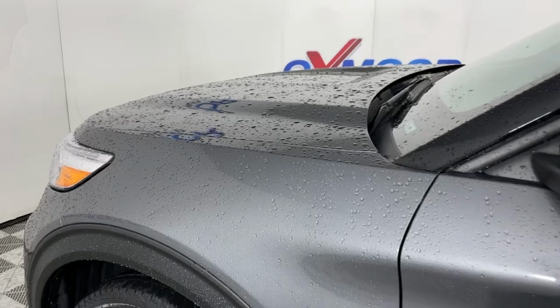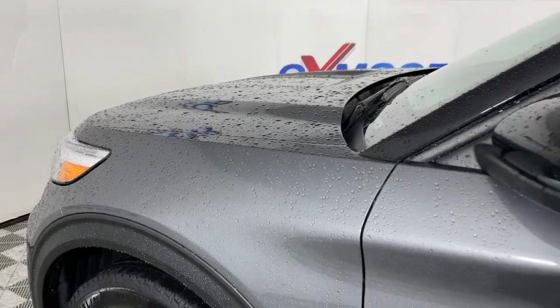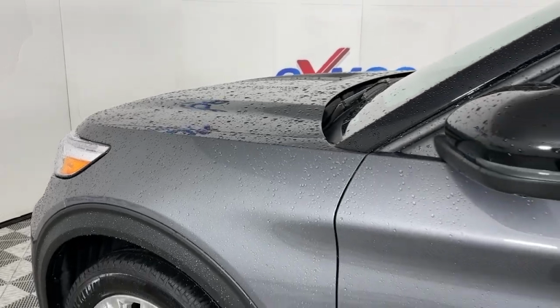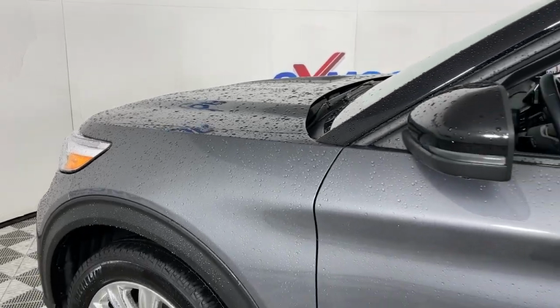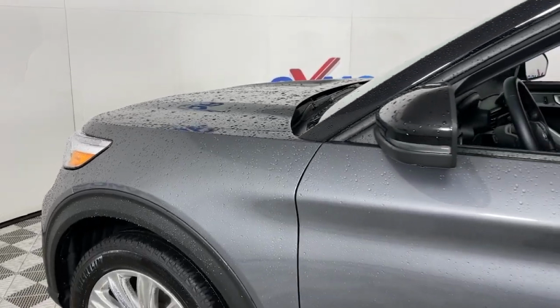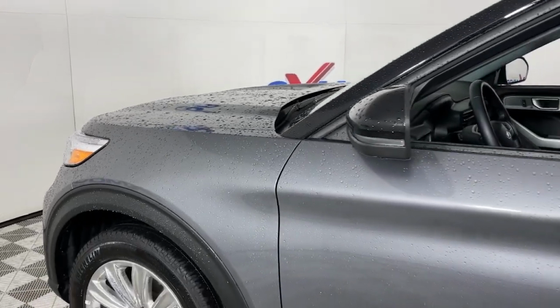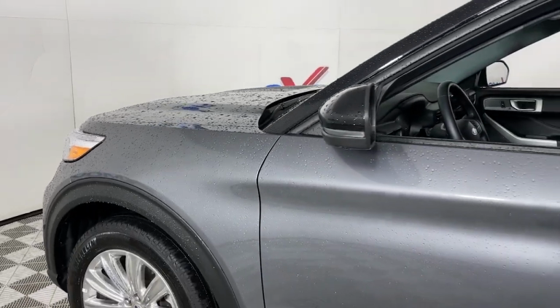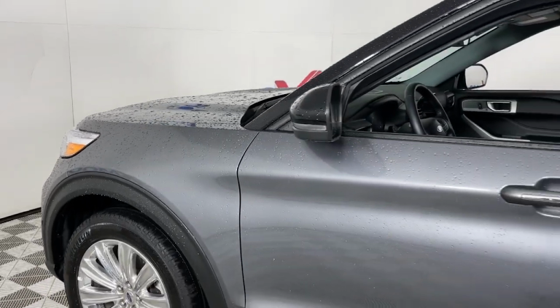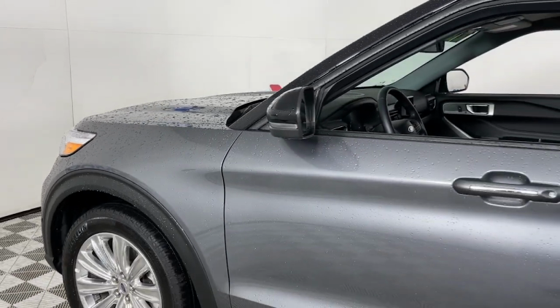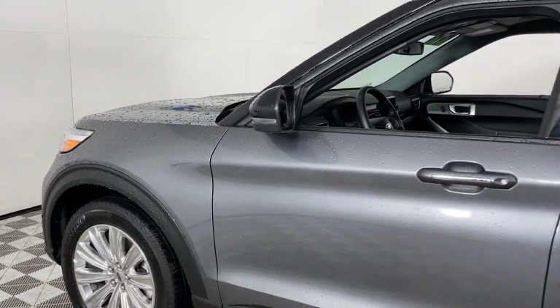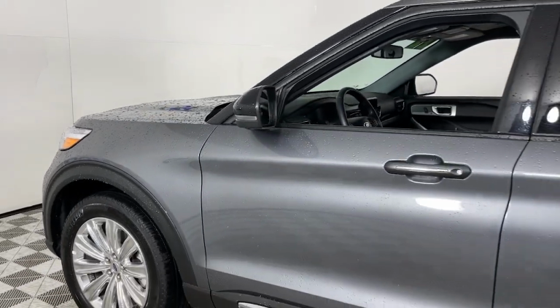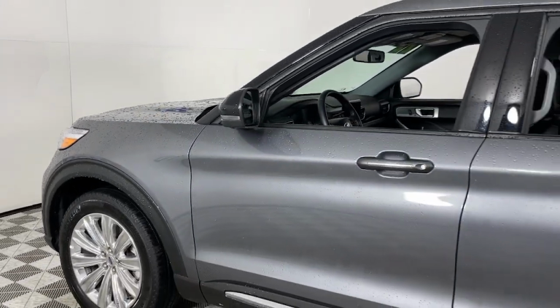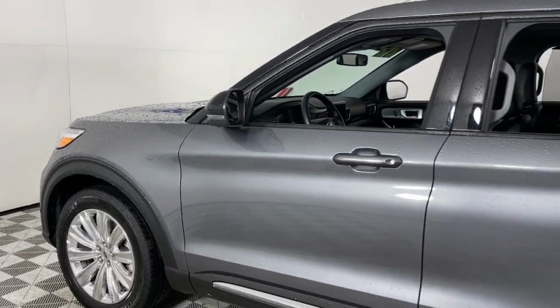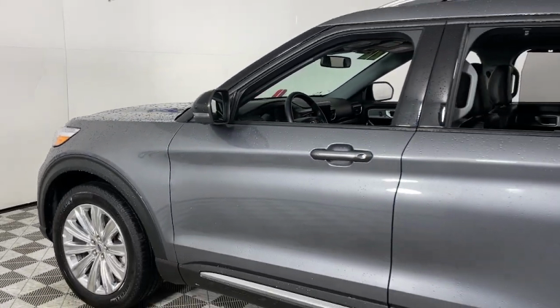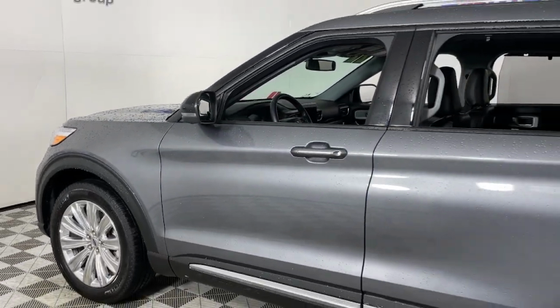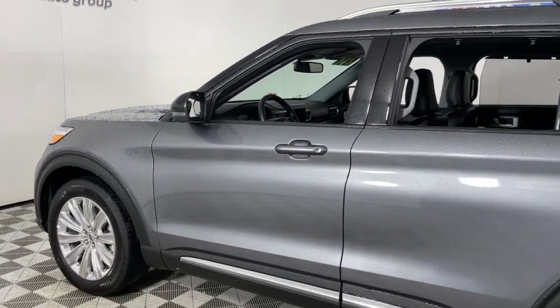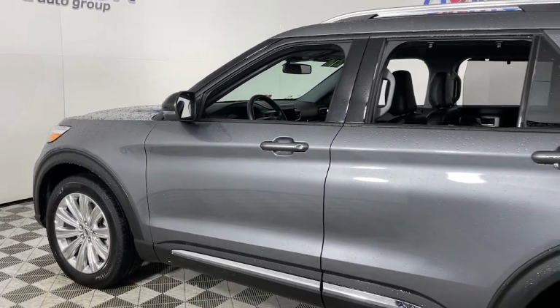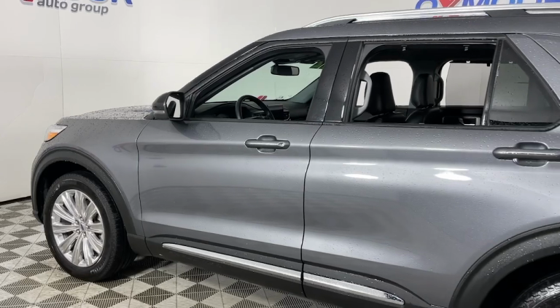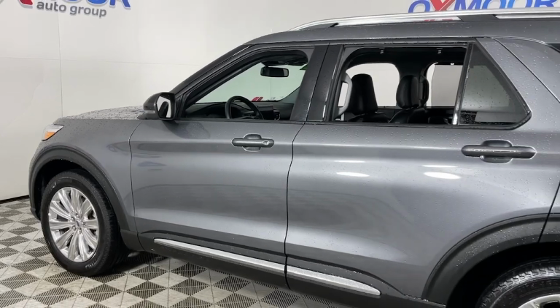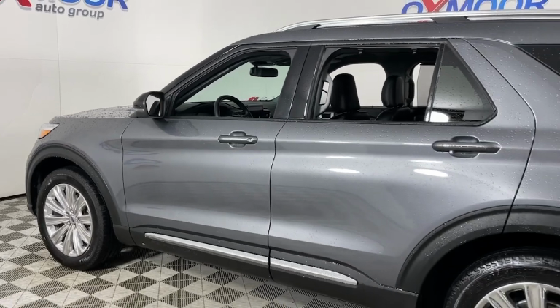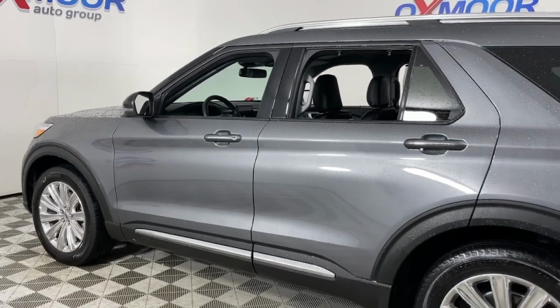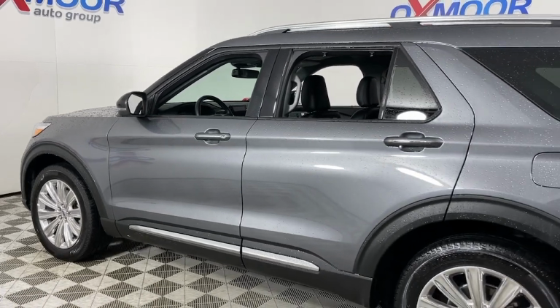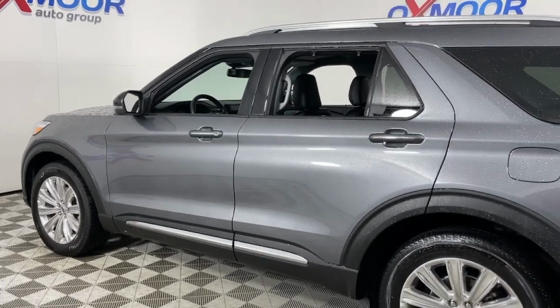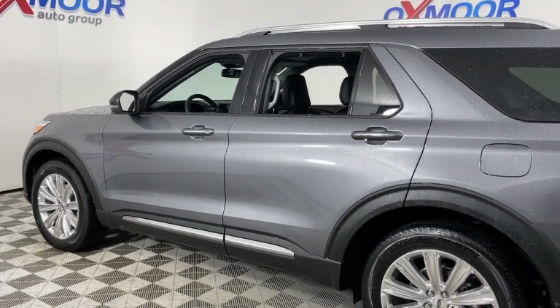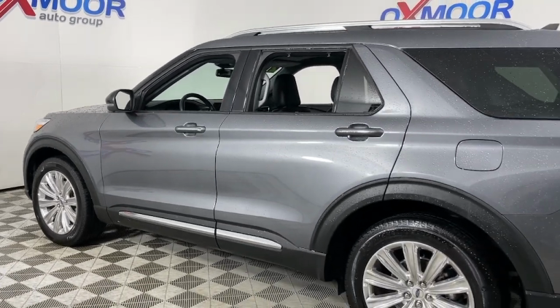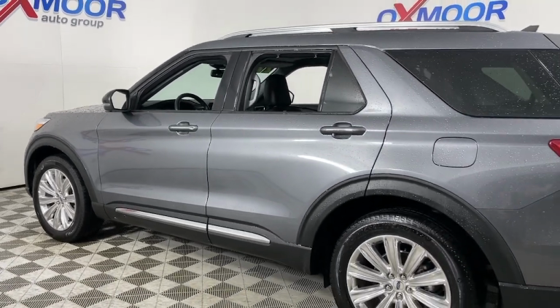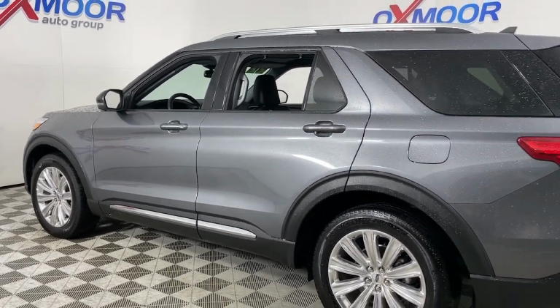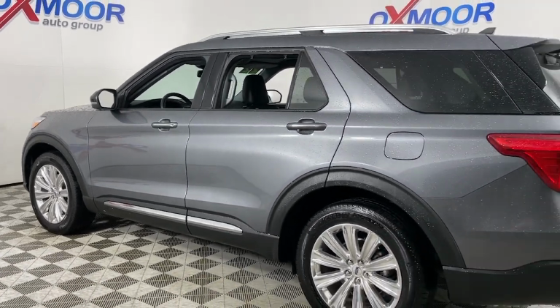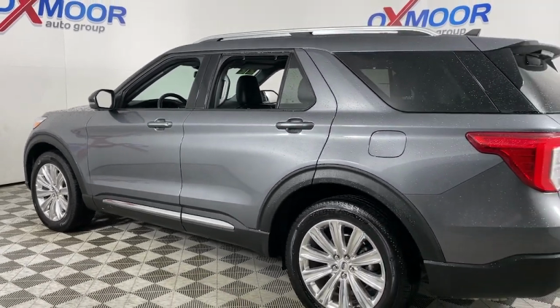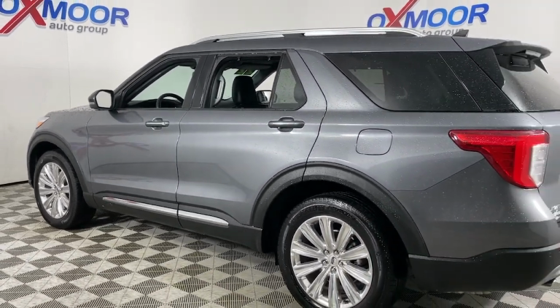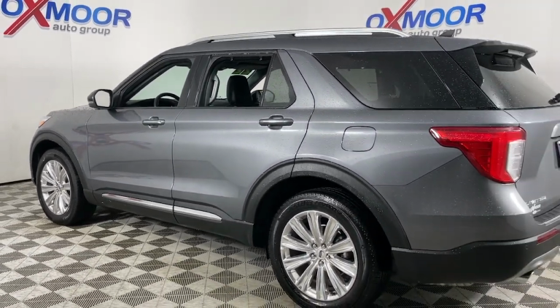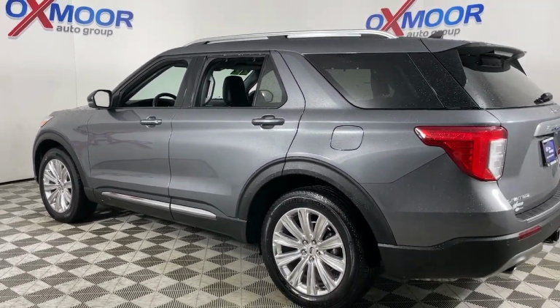You just found the 2022 Ford Explorer. With less than 15,000 miles on the odometer, this vehicle provides excellent value.